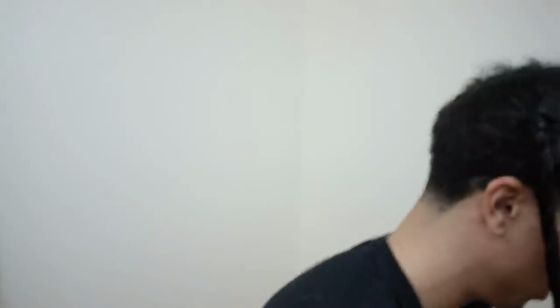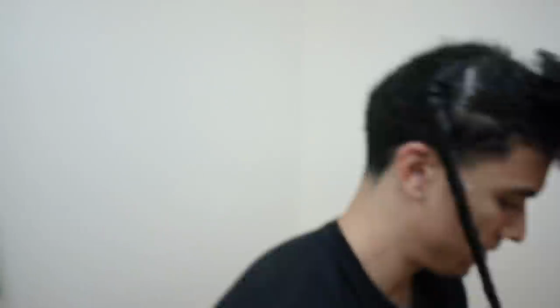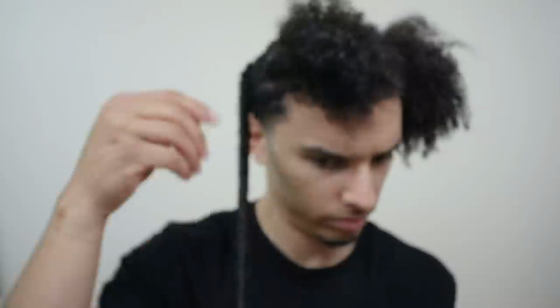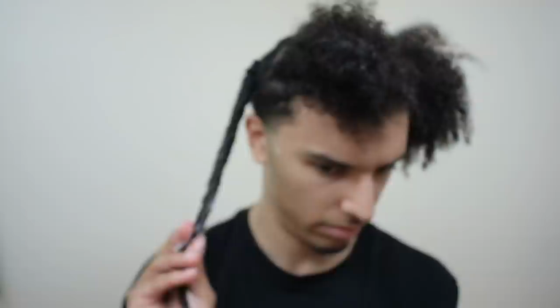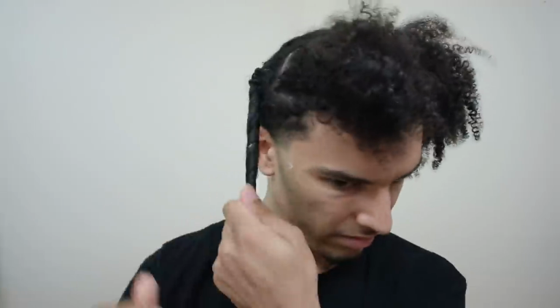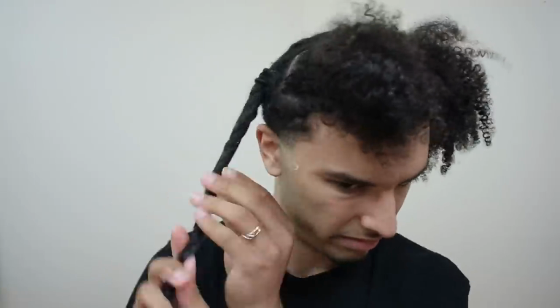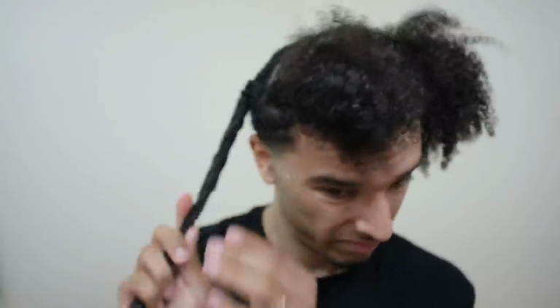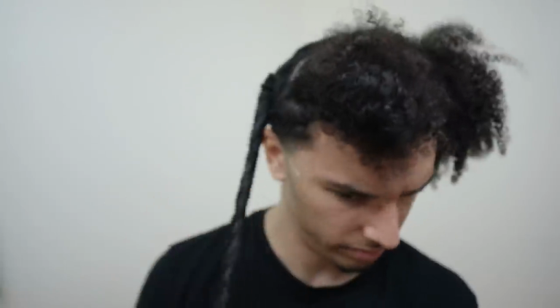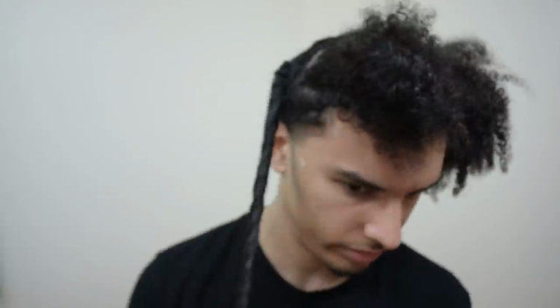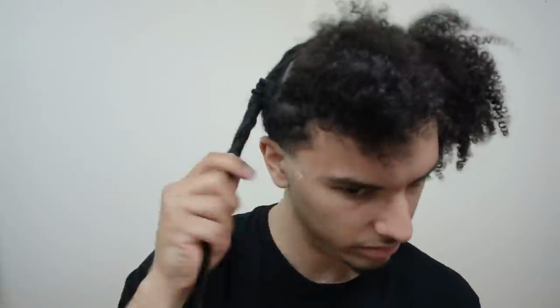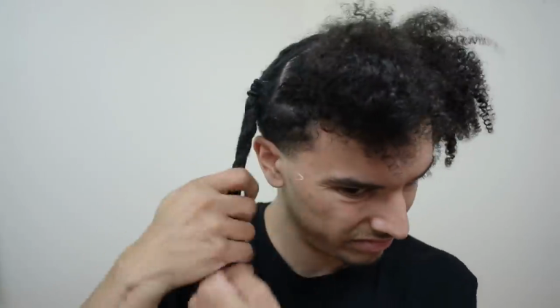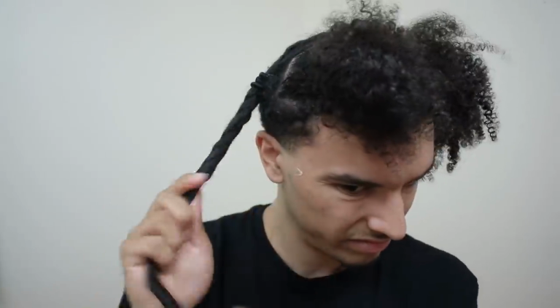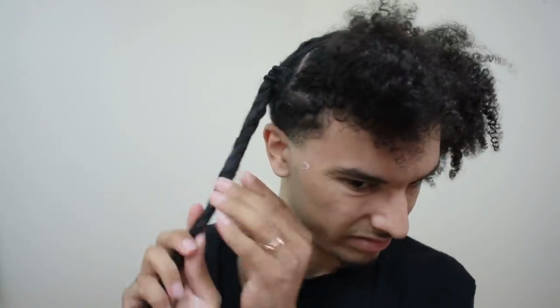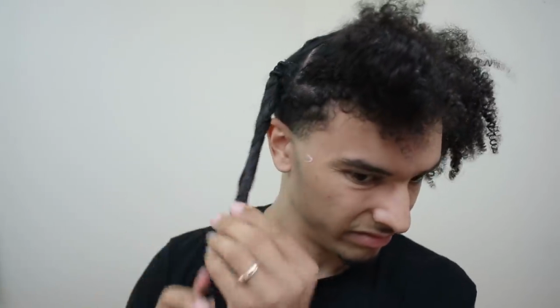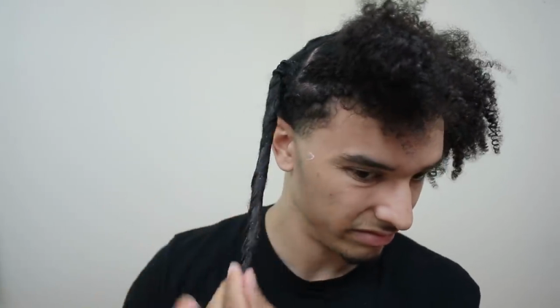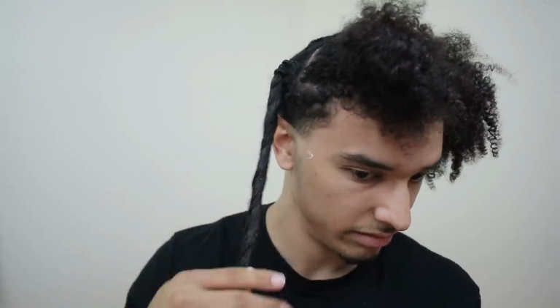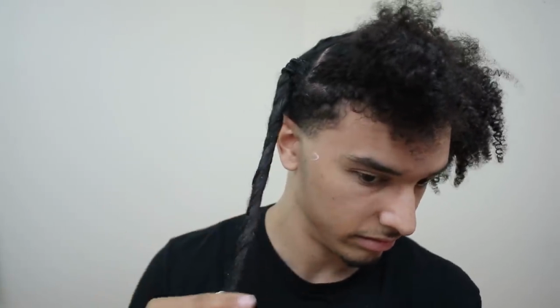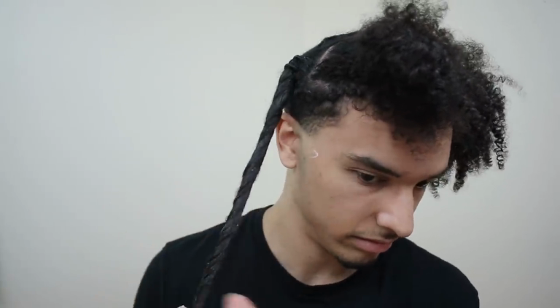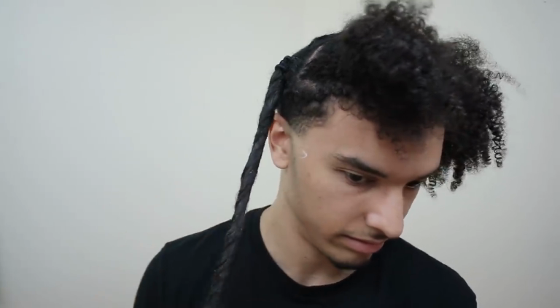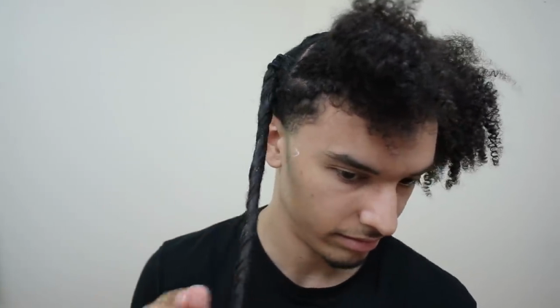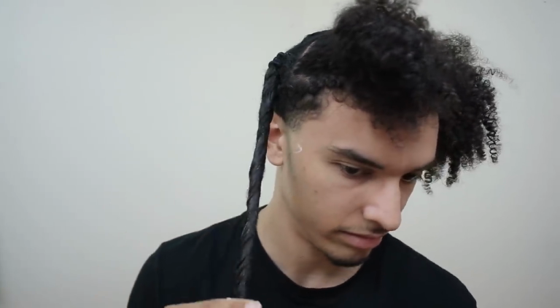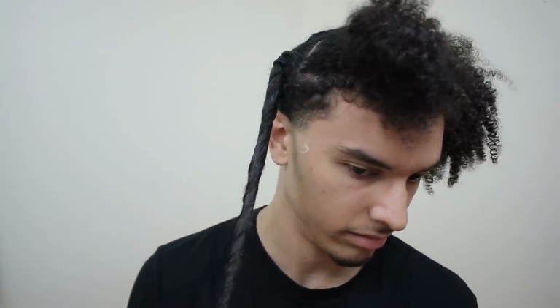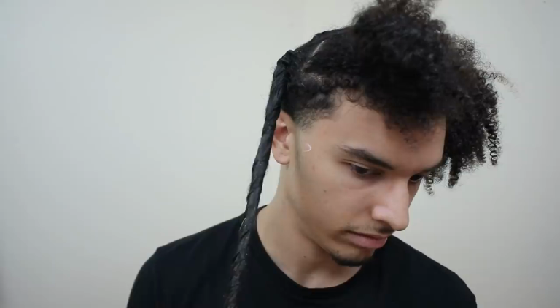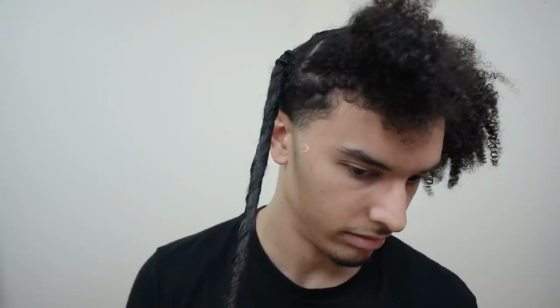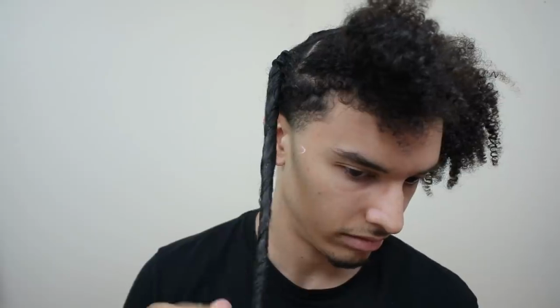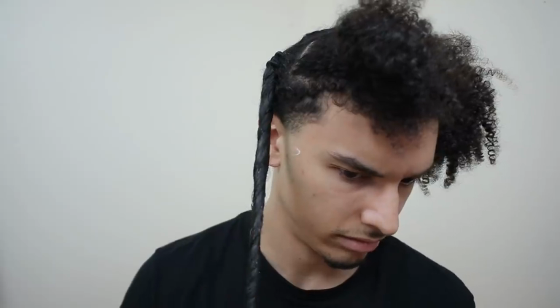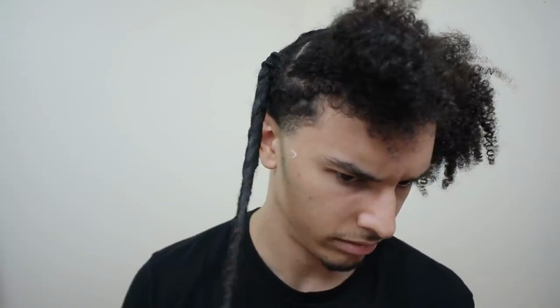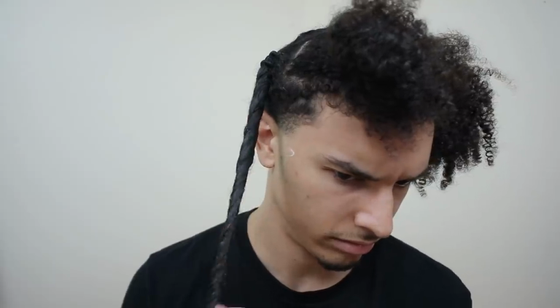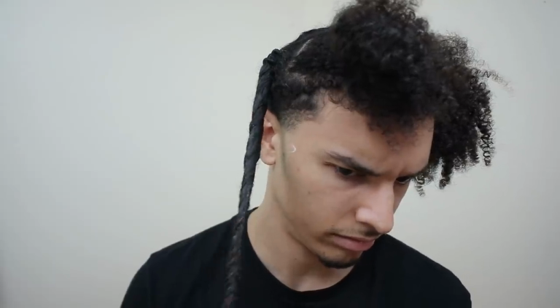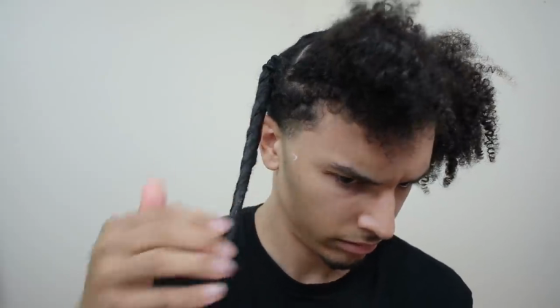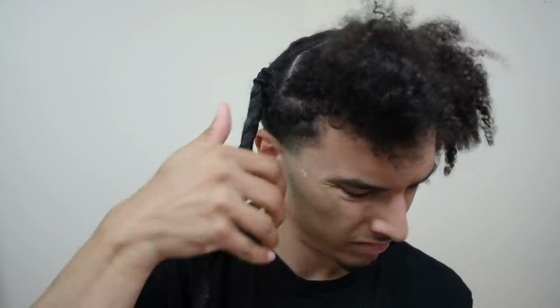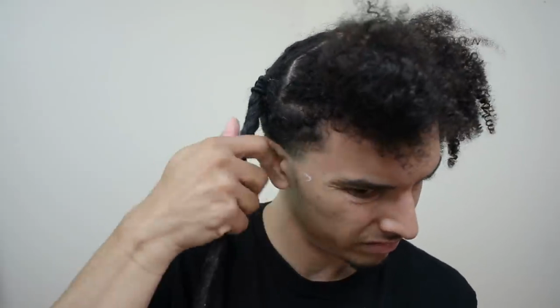After I got all the way down to the tip, I got some more product and put it throughout all of the hair. You want to keep twisting in the same direction the whole time so that it doesn't unravel.